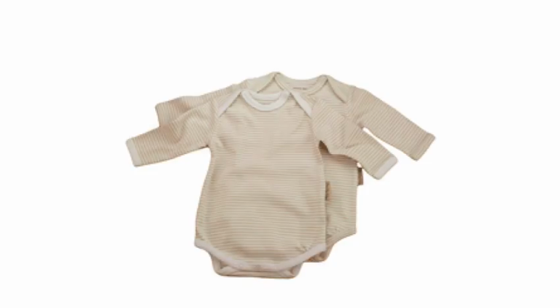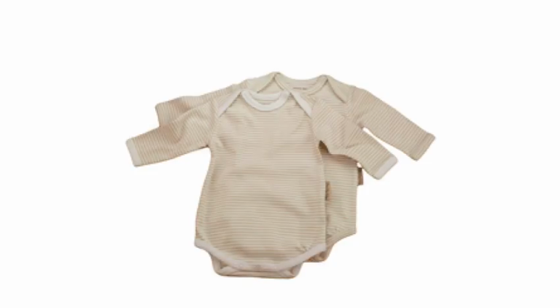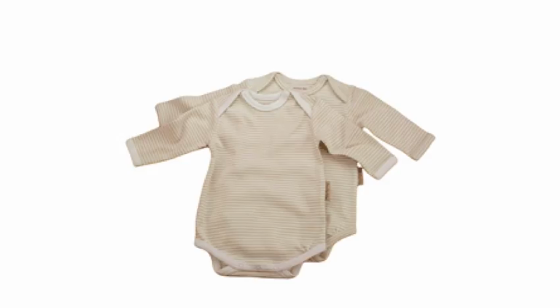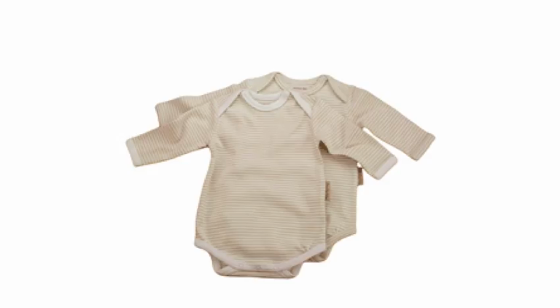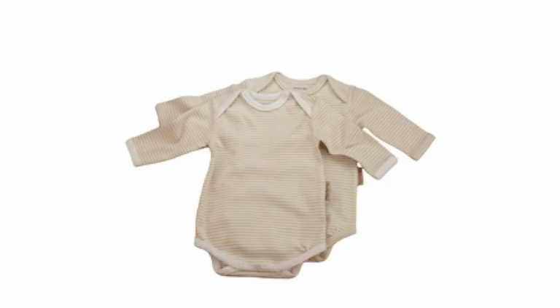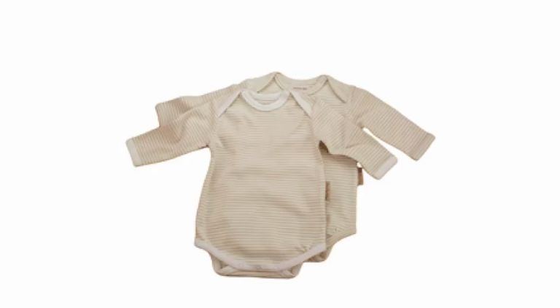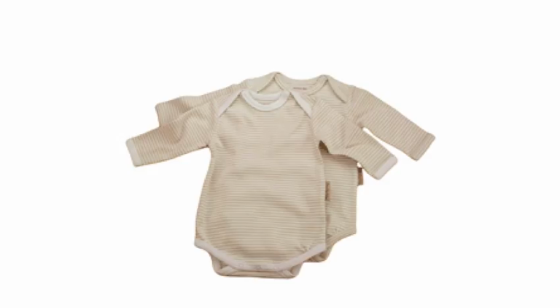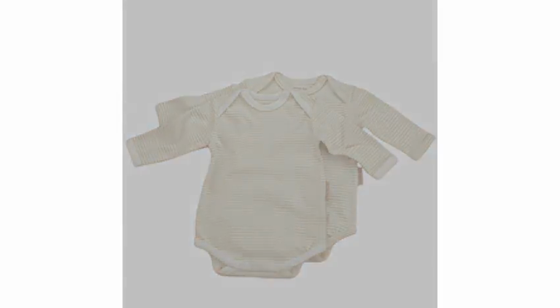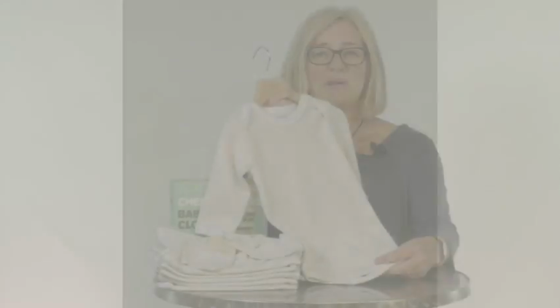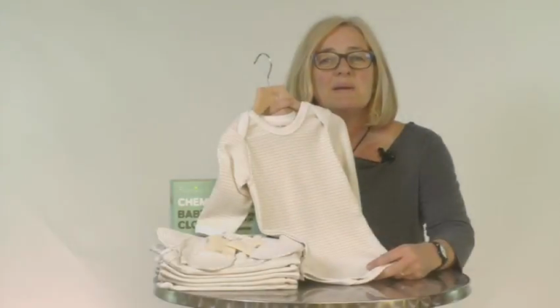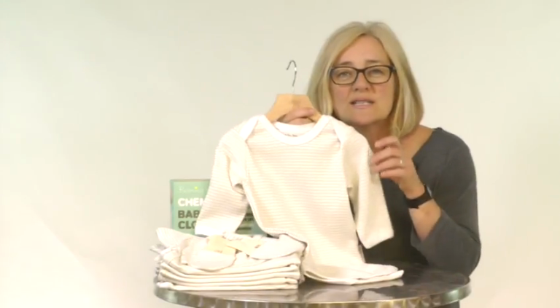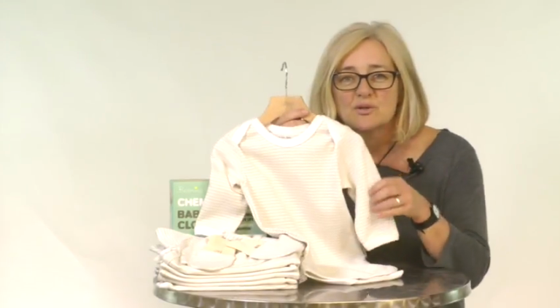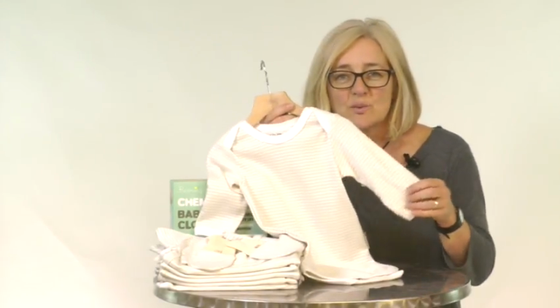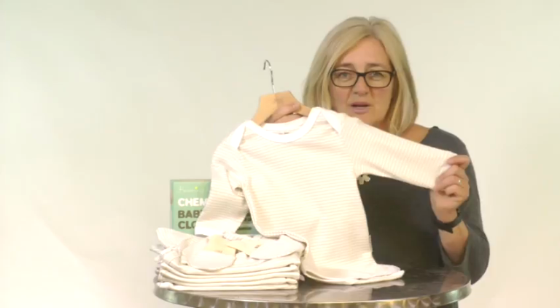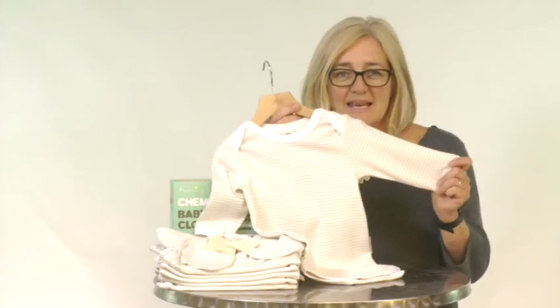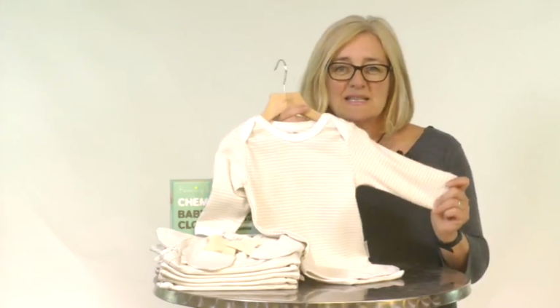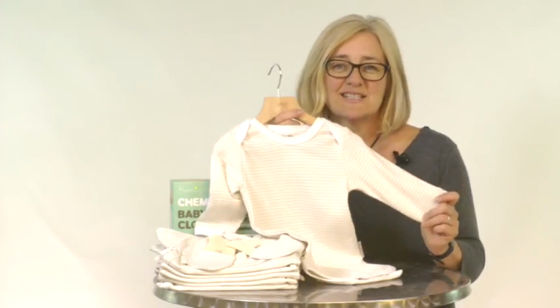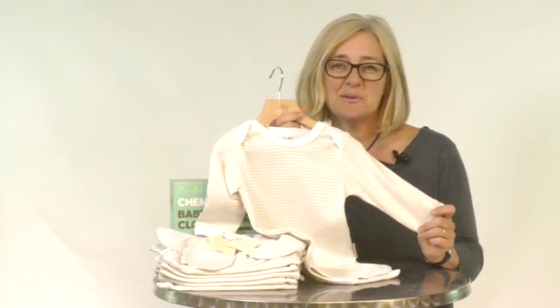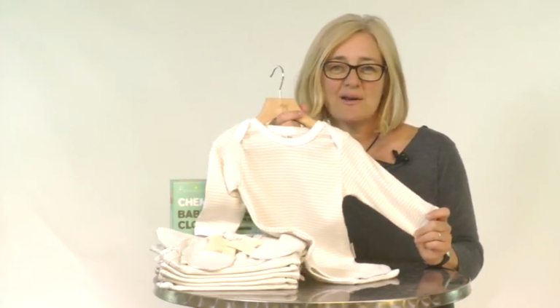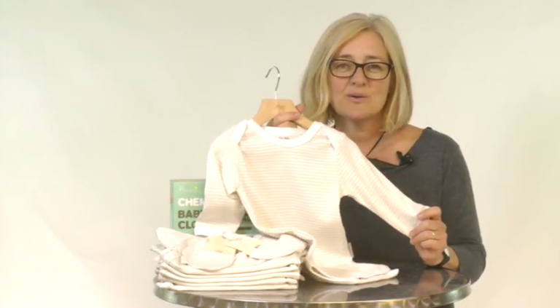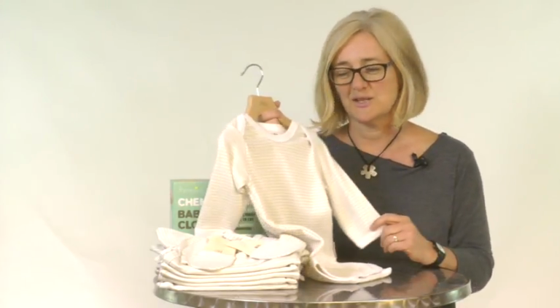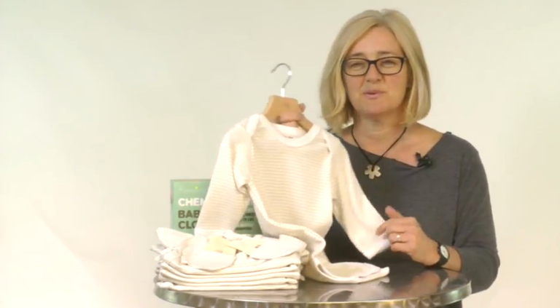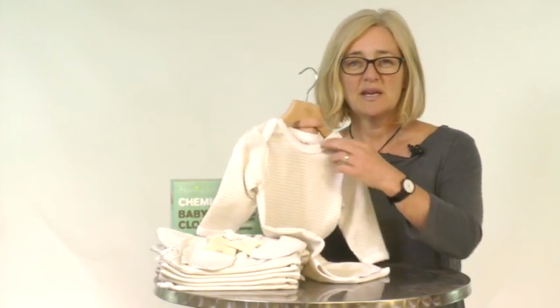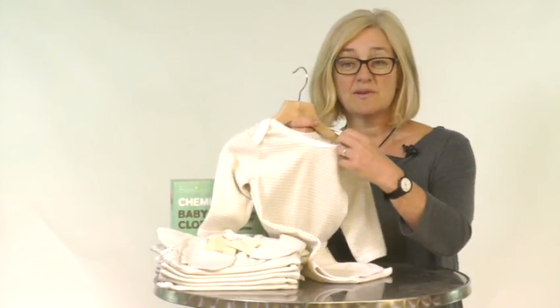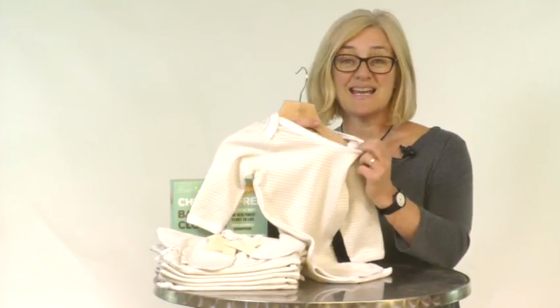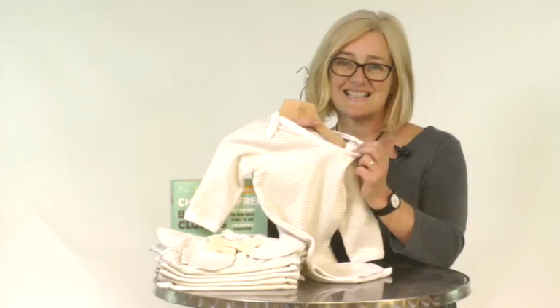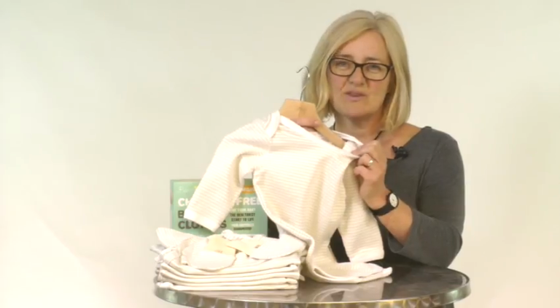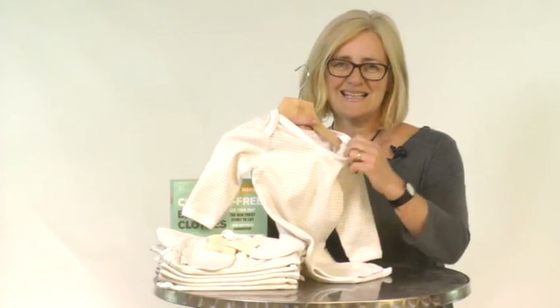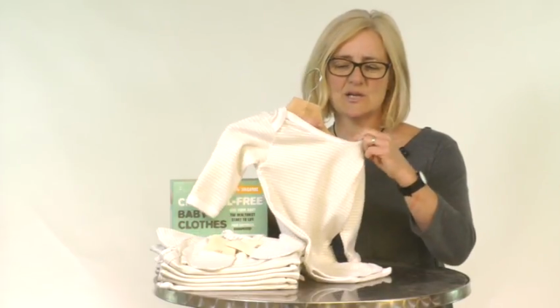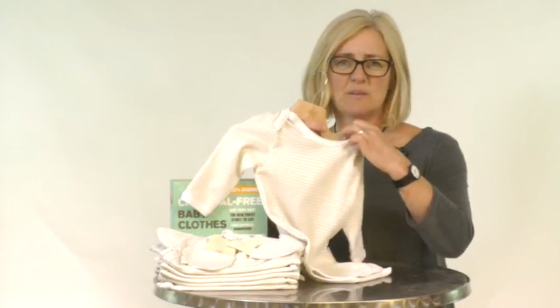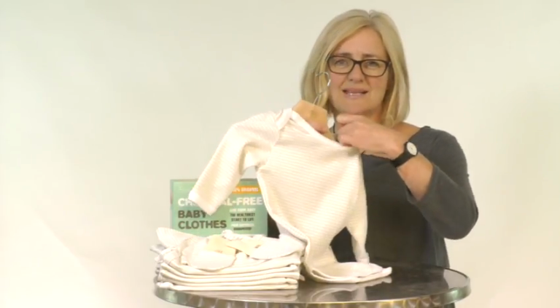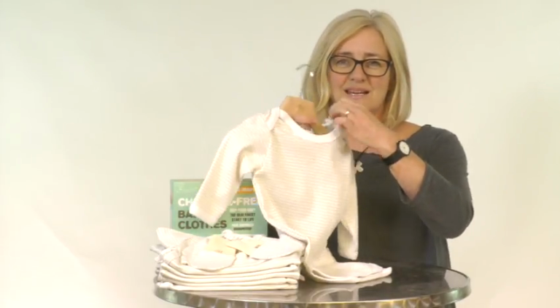Let's have a look at the long sleeve bodysuit in more detail. The Beaming Baby long sleeve bodysuit with the envelope neck has been designed to keep your little one cozy and comfortable. The envelope neck slips really easily over your baby's head.